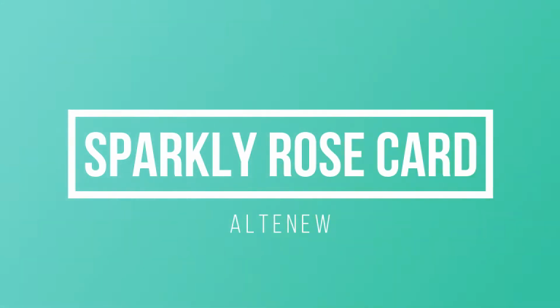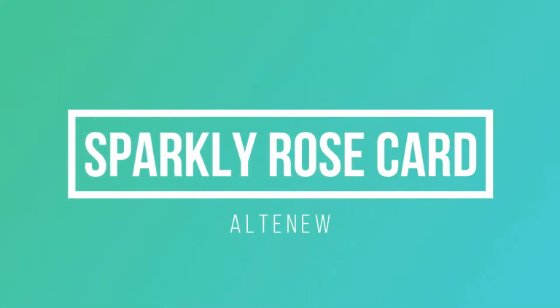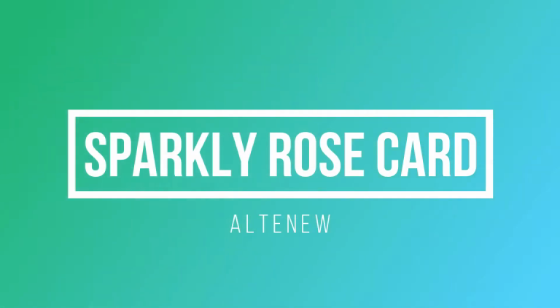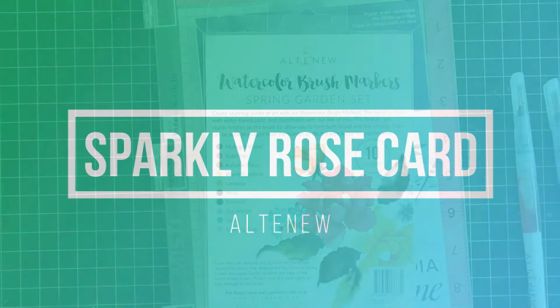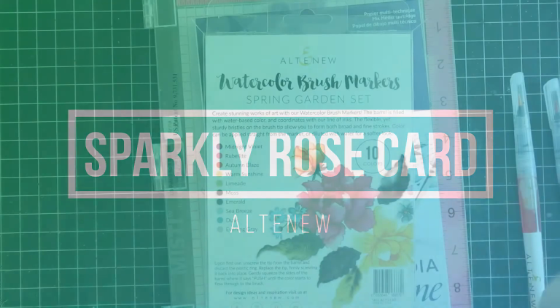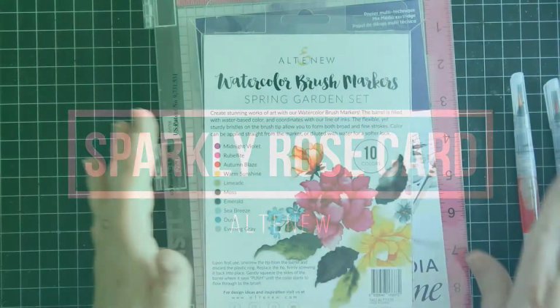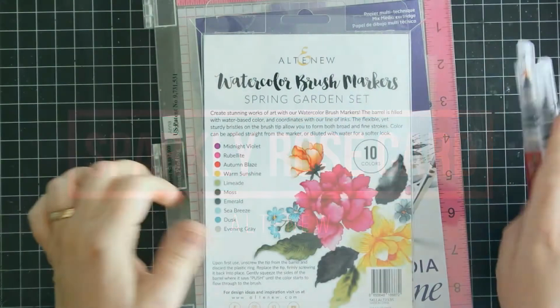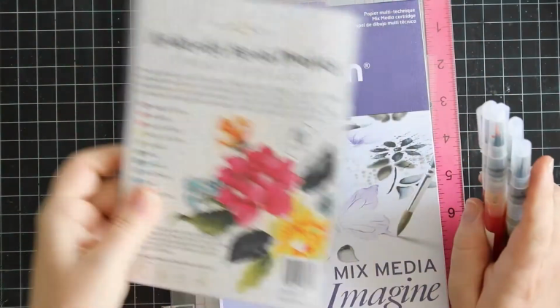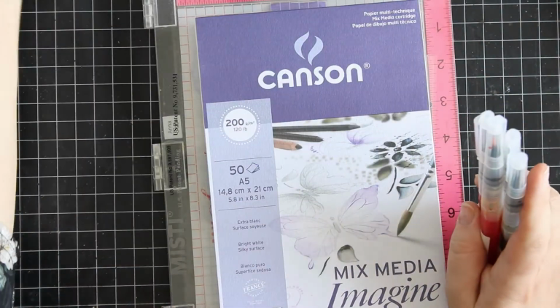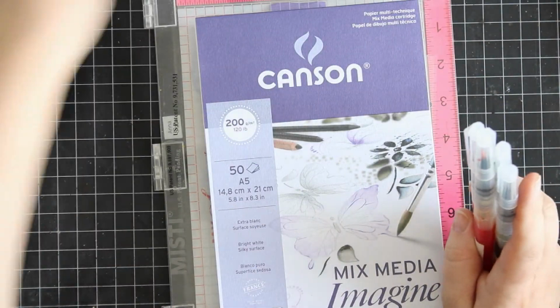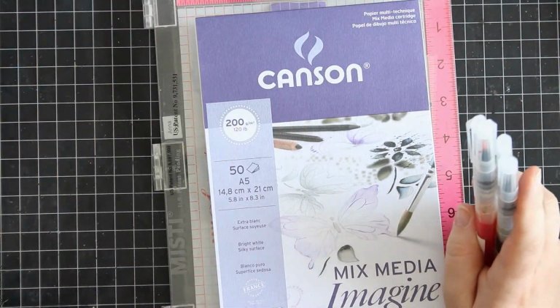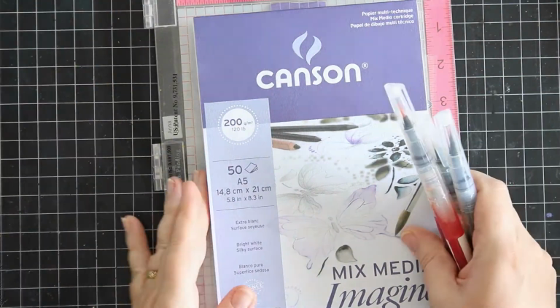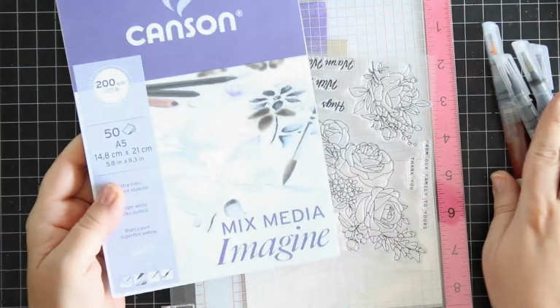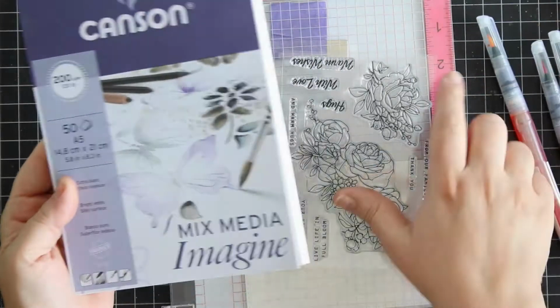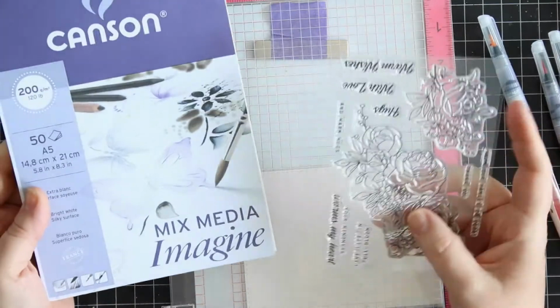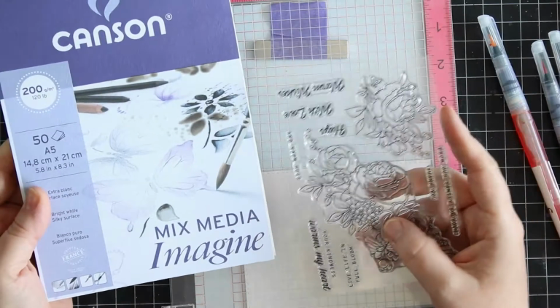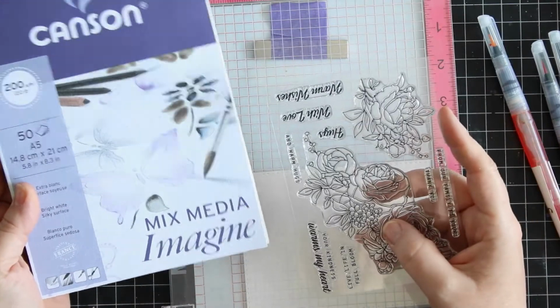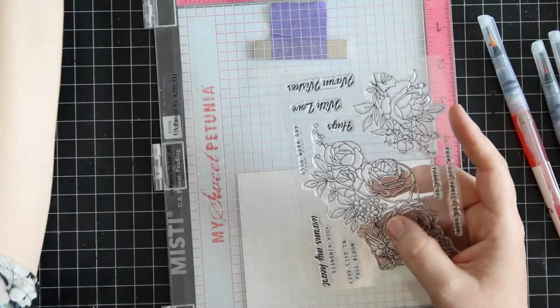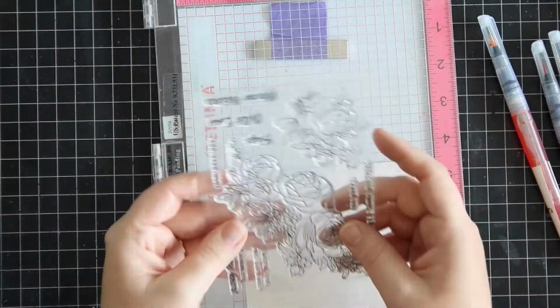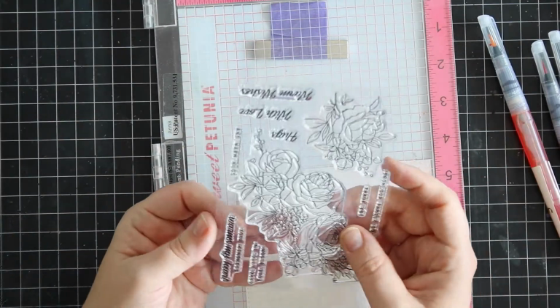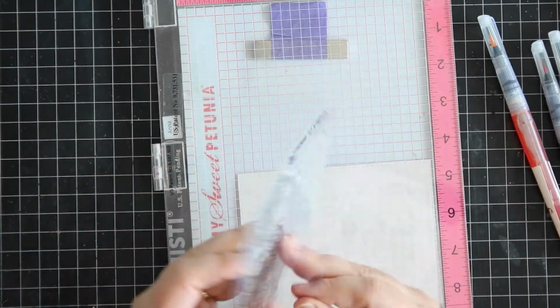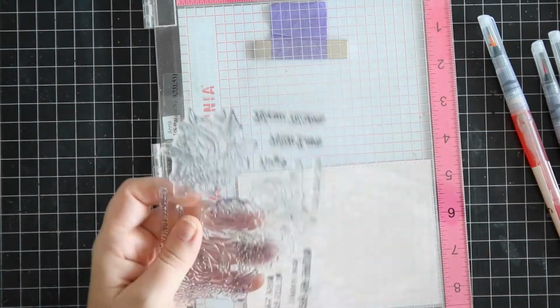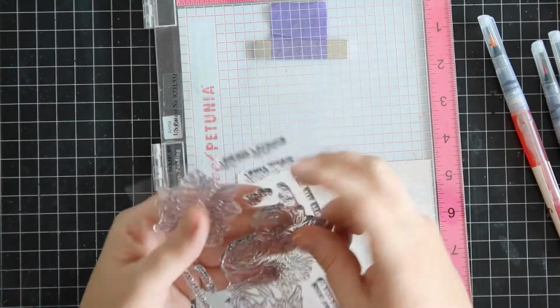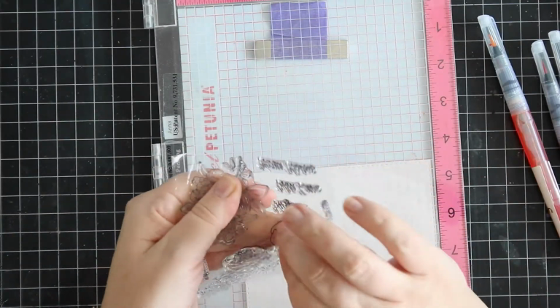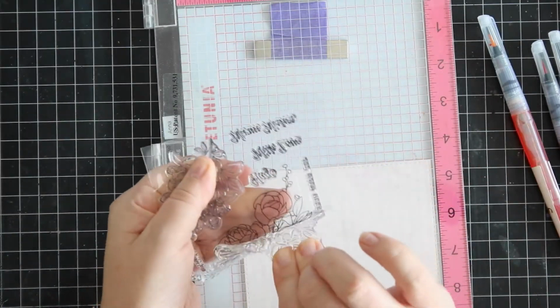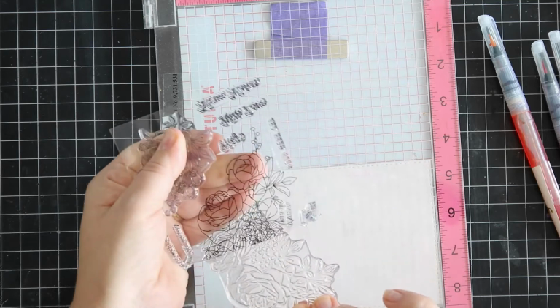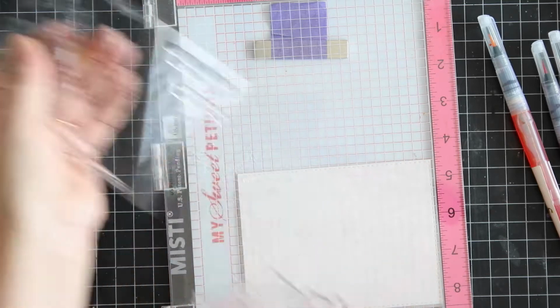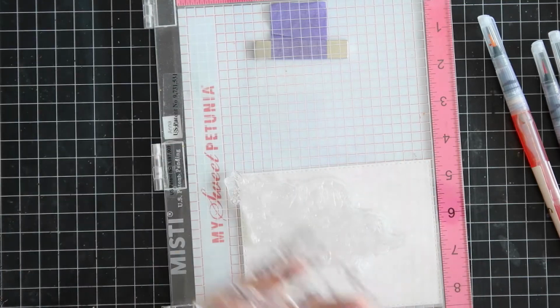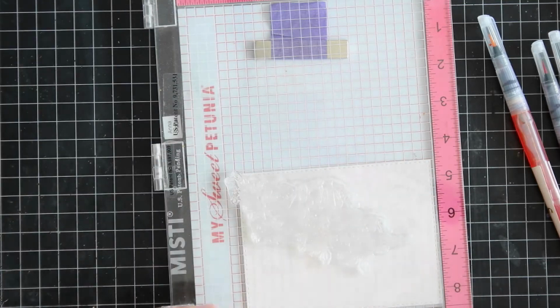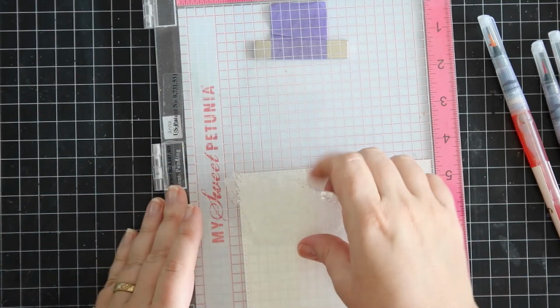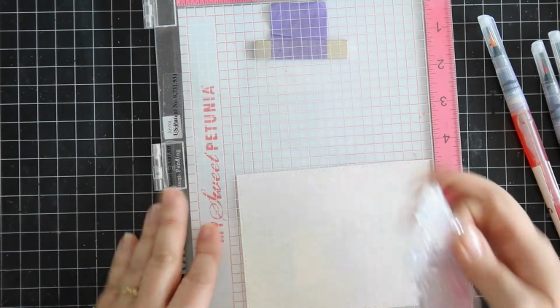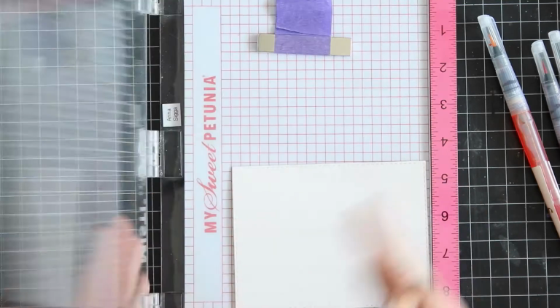Hello everyone, I've got a card for you today. It's called a sparkly rose card and I'm using a stamp from Altenew and also watercolor markers from Altenew as well.